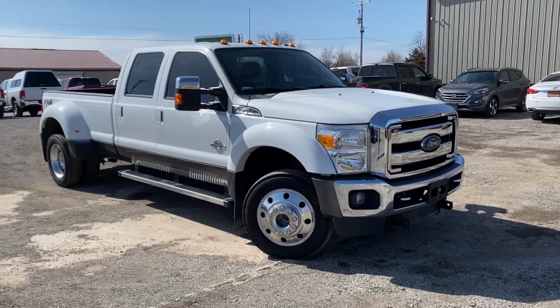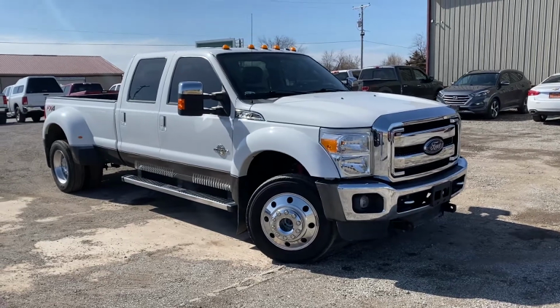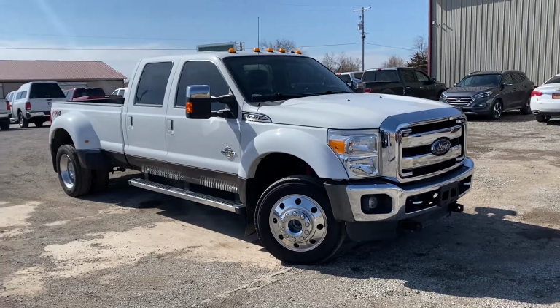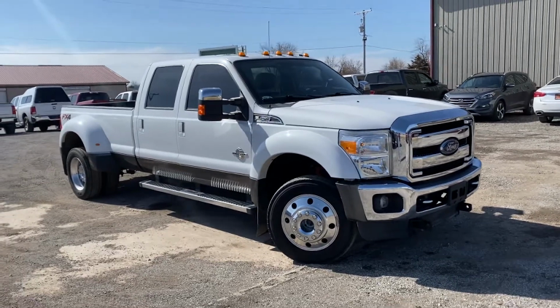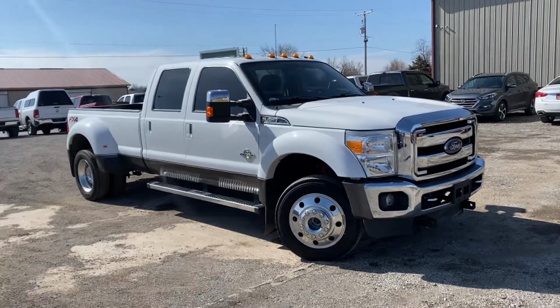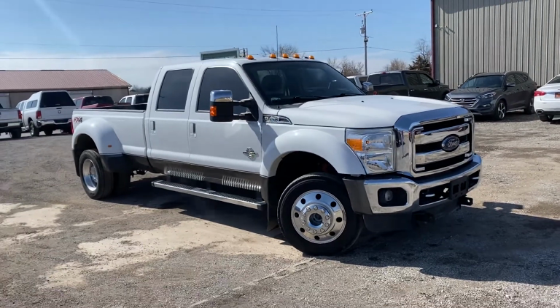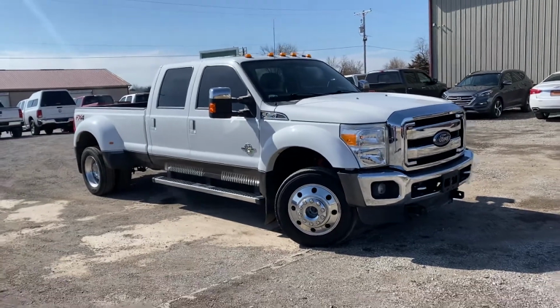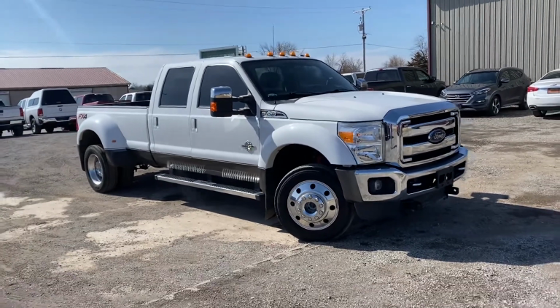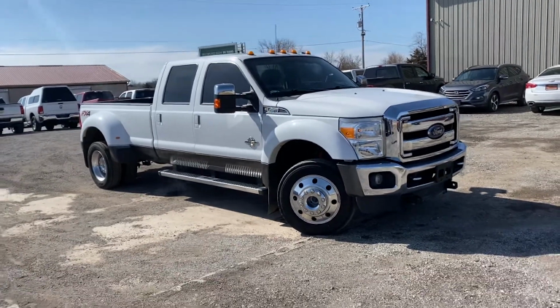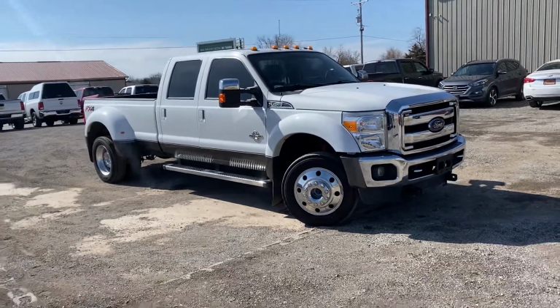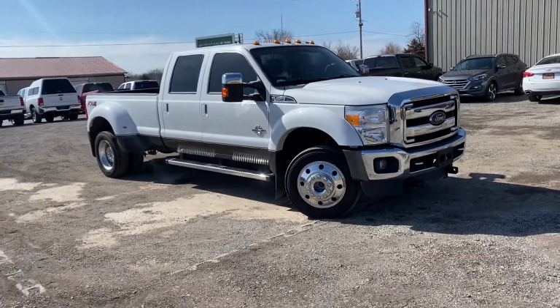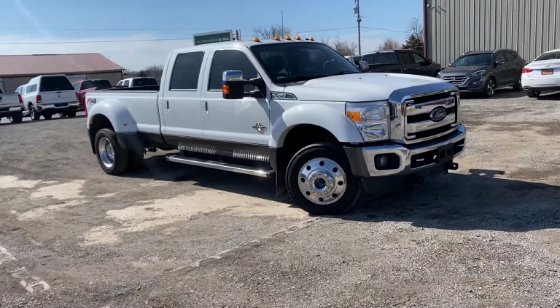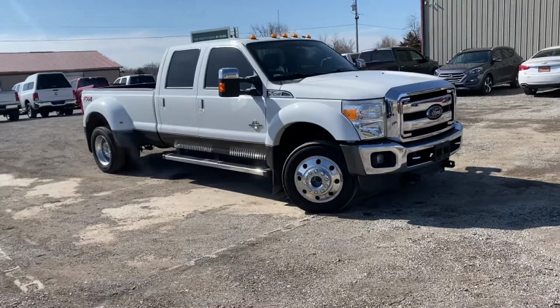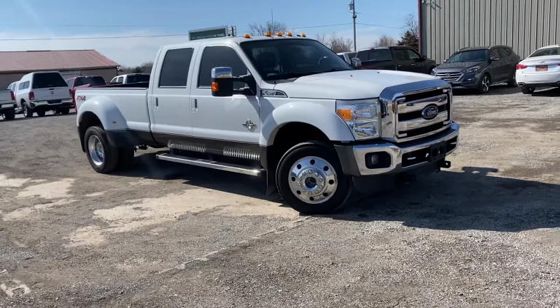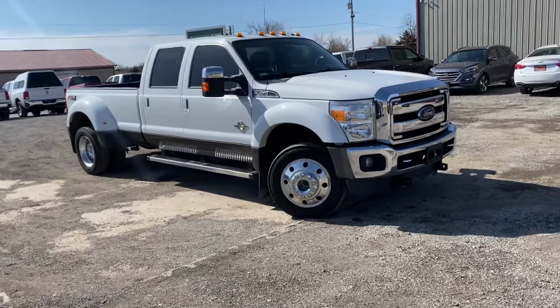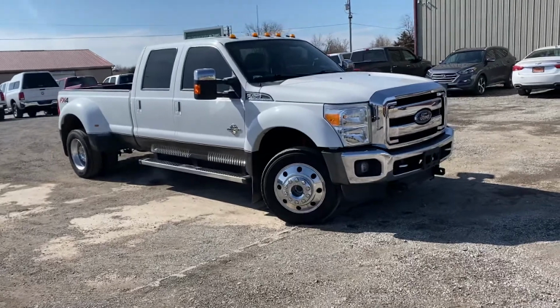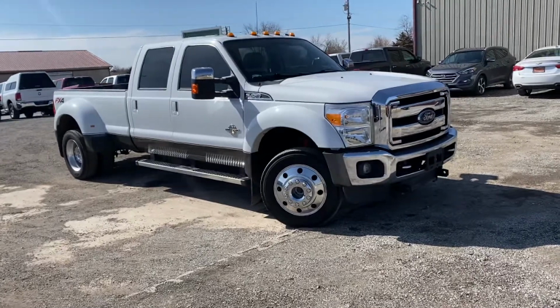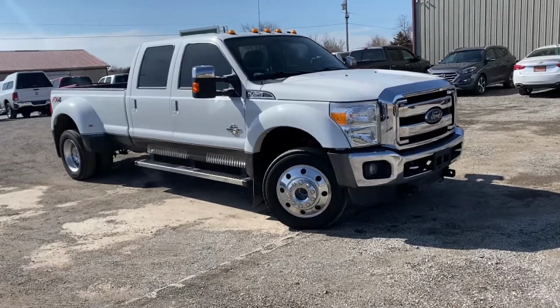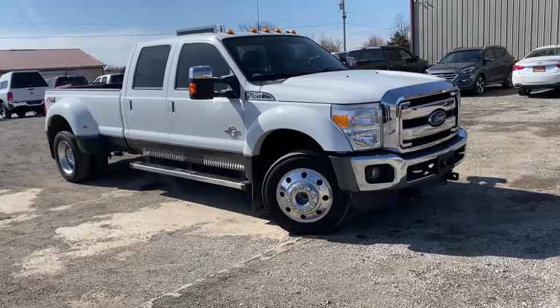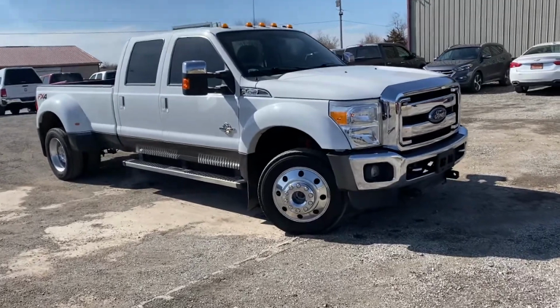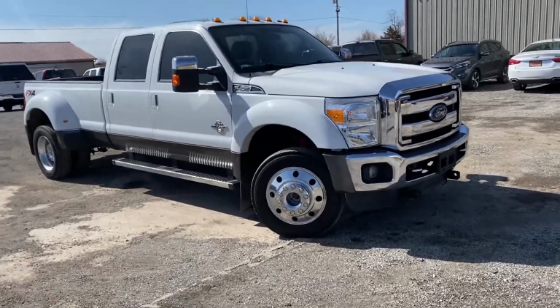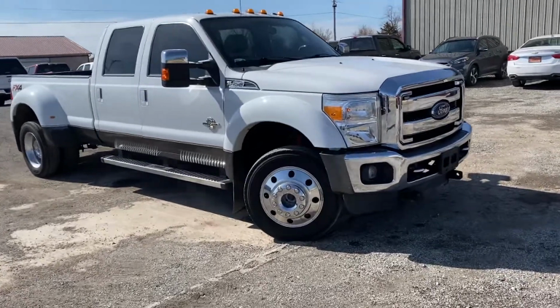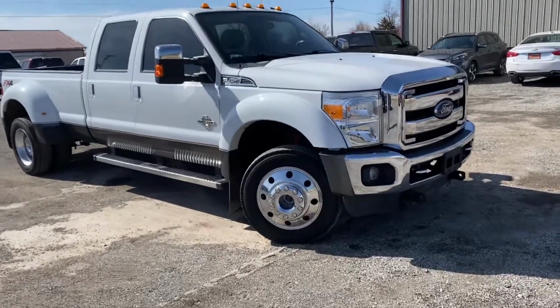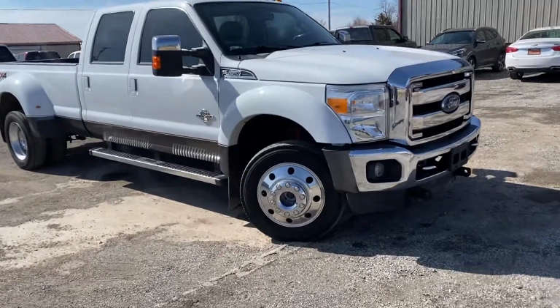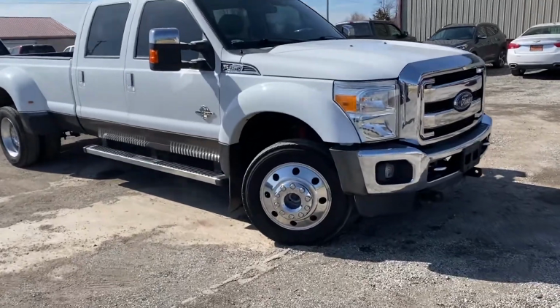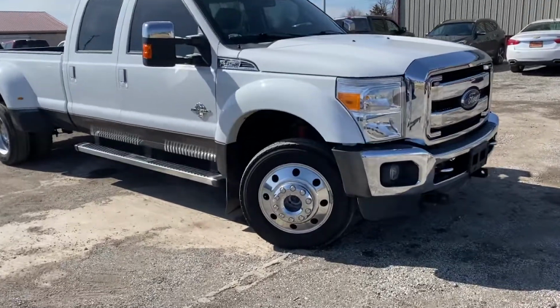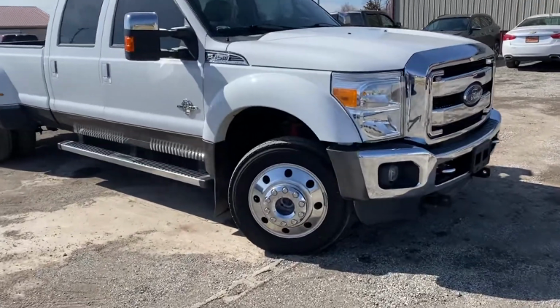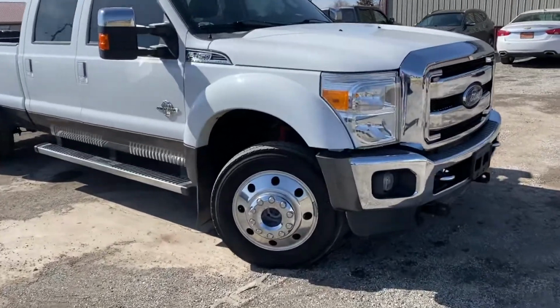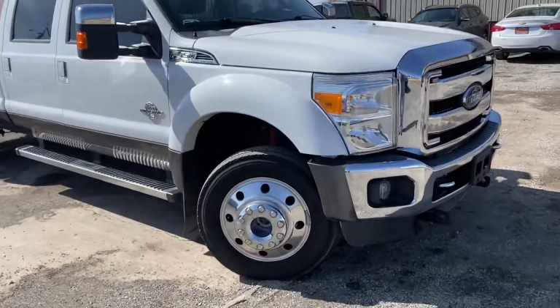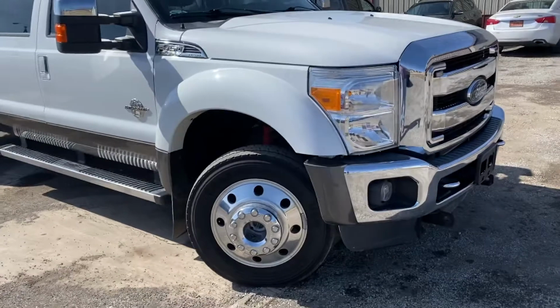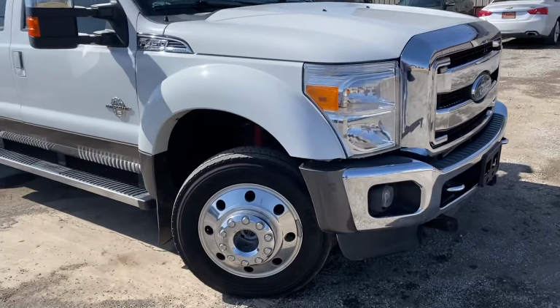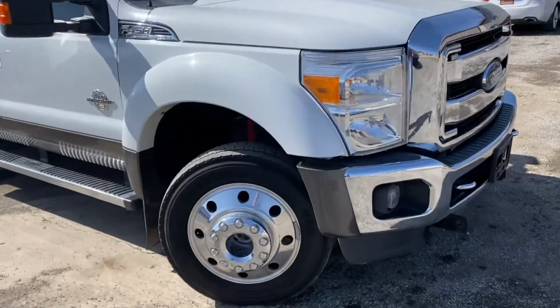Hey guys, this is Tim with Mounds Automotive. Today I have a 2016 F450 Lariat, clean Carfax, one owner. I'm going to walk around this truck and show you some features on it.